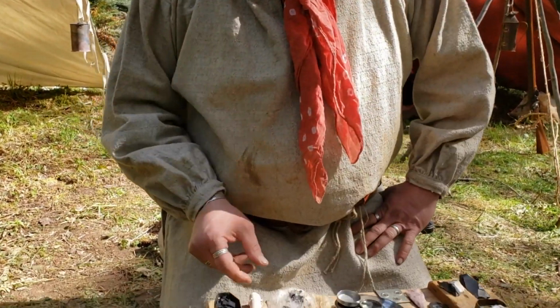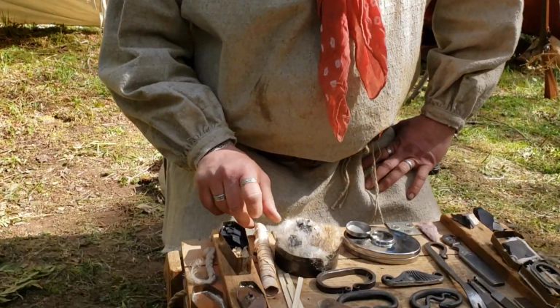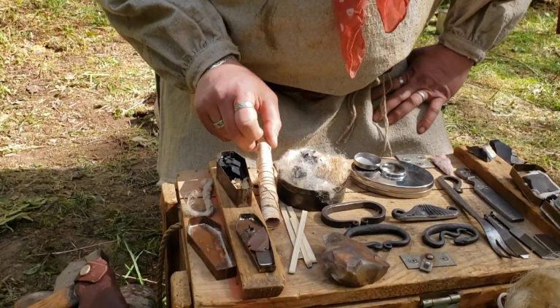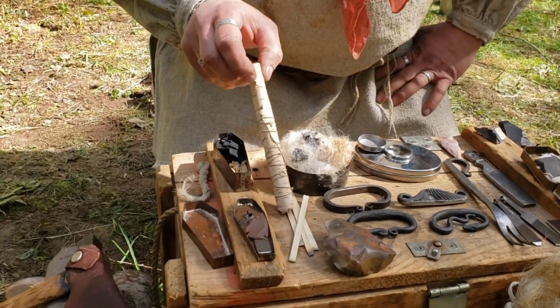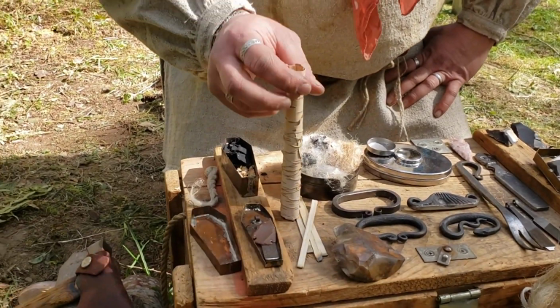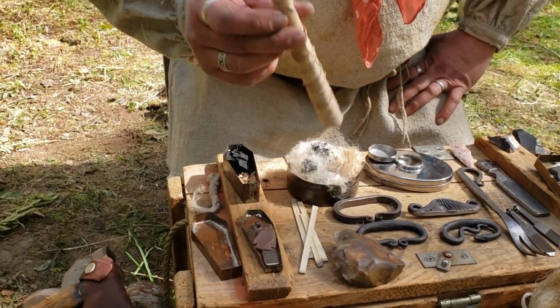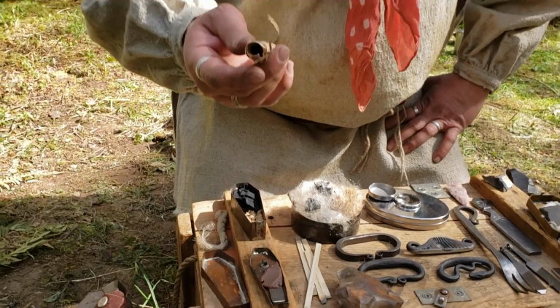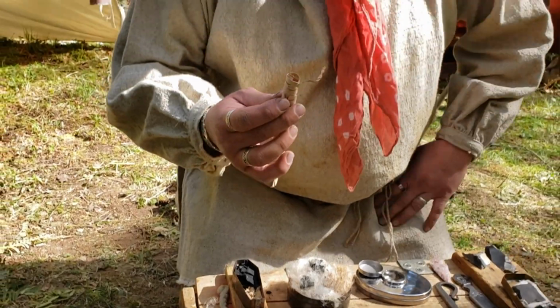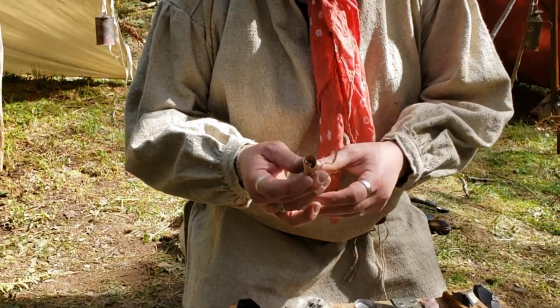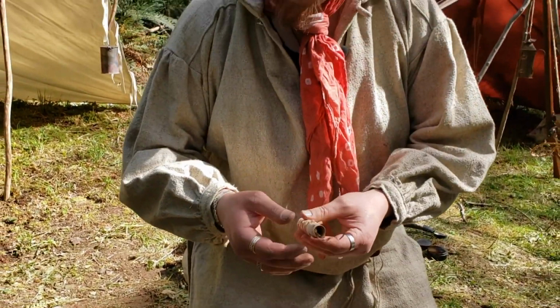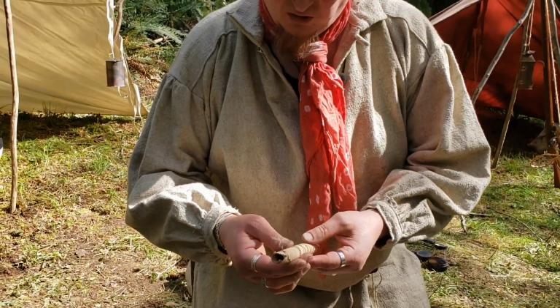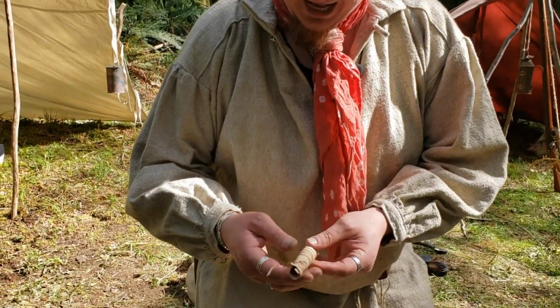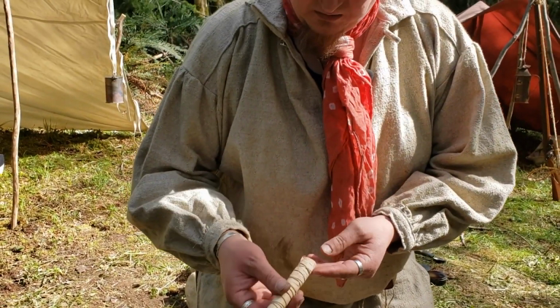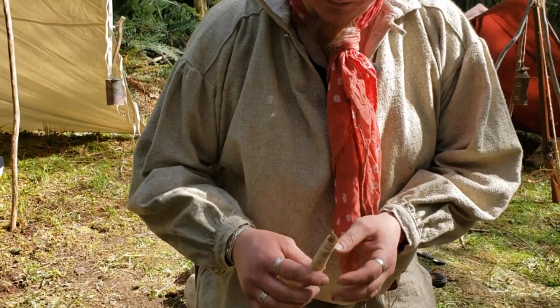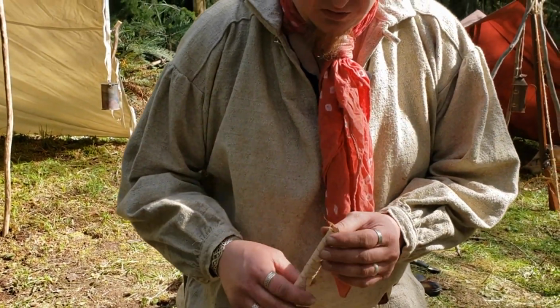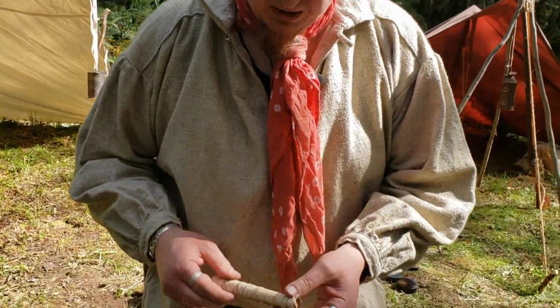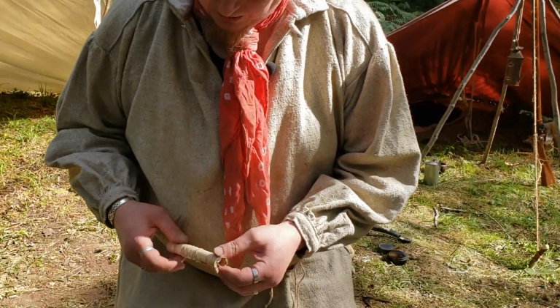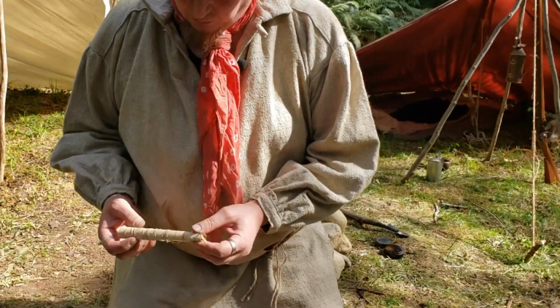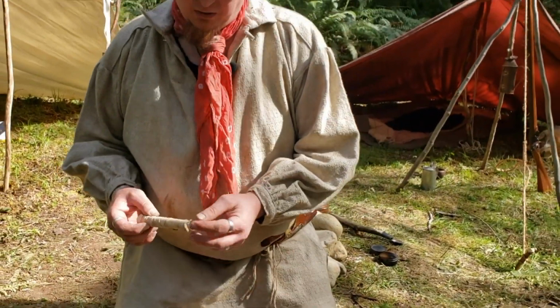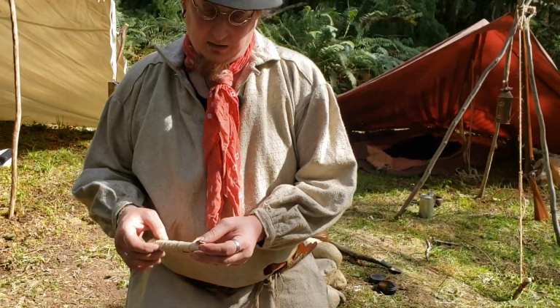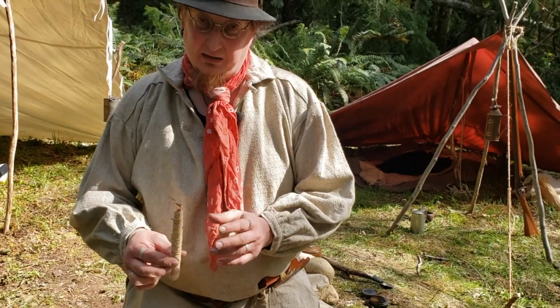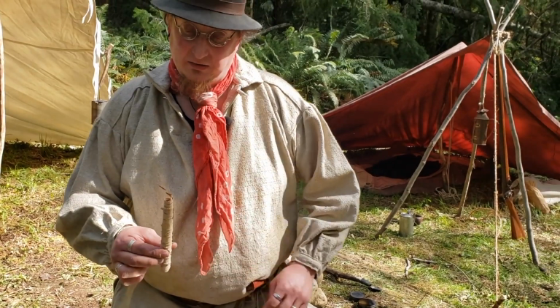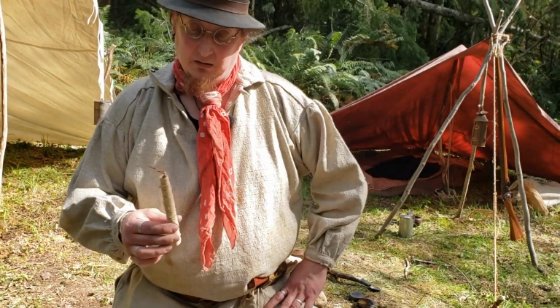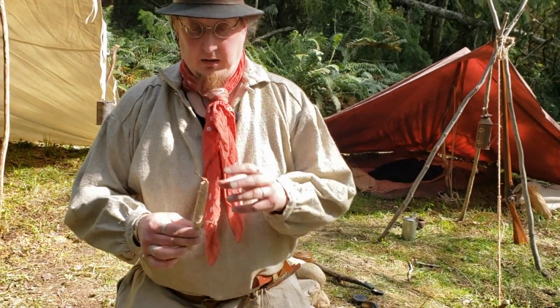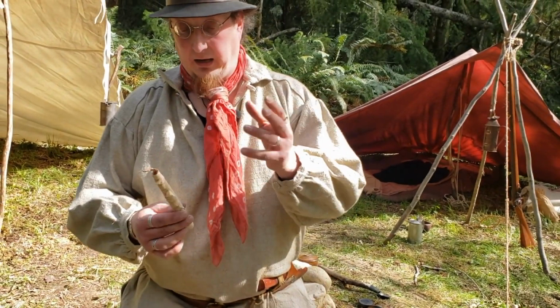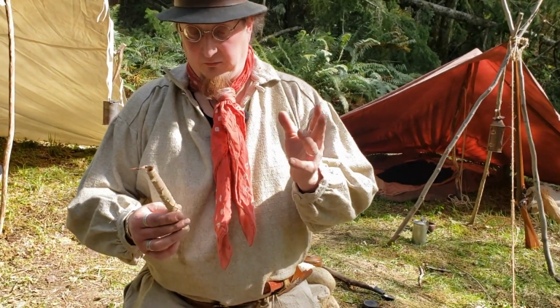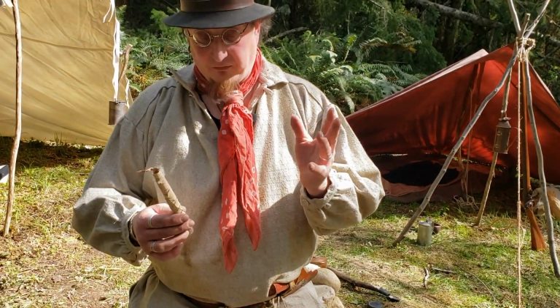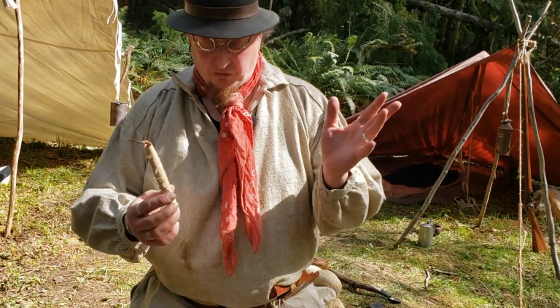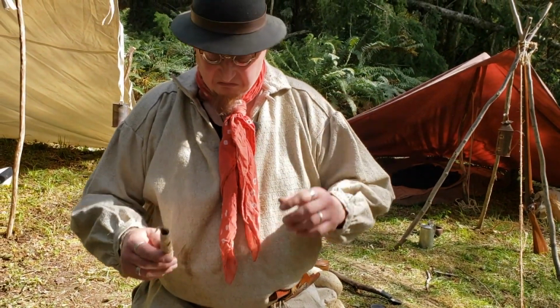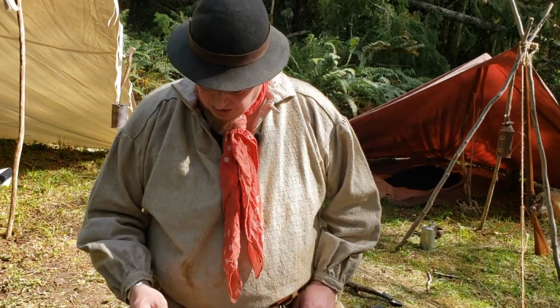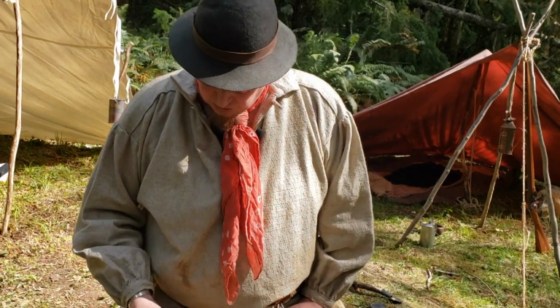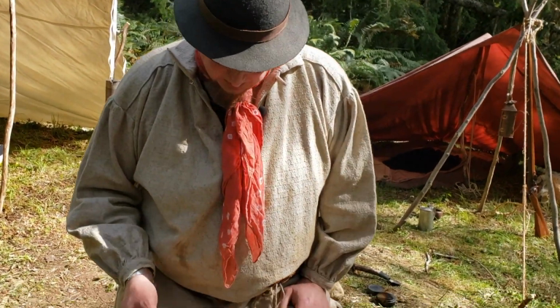What we've got here is a birch bark — basically what we would call a candle. So once you've got your fire going or whatever, you take this, light the end of it, and you've got fire for a short amount of time.